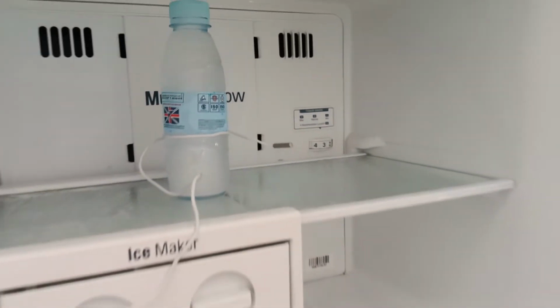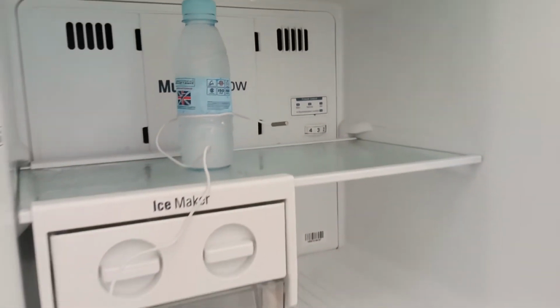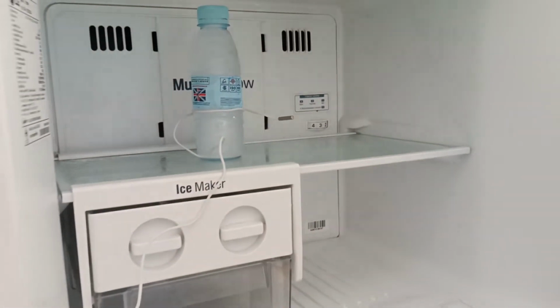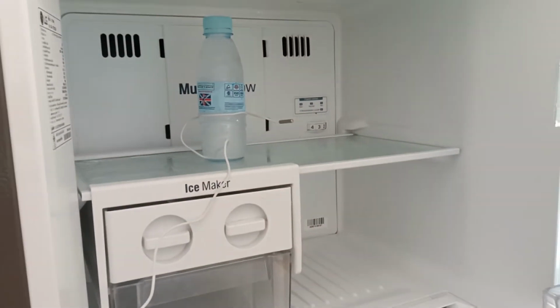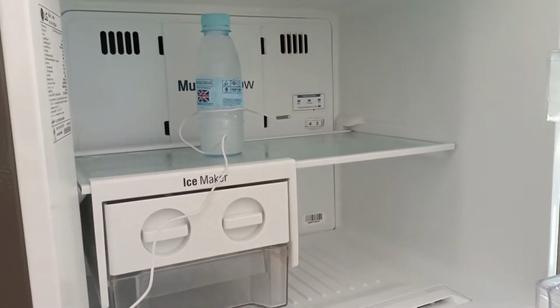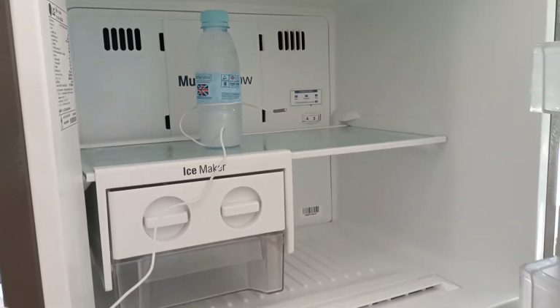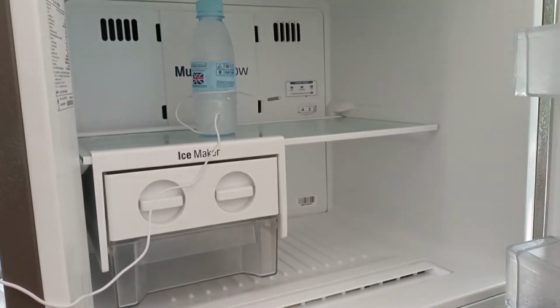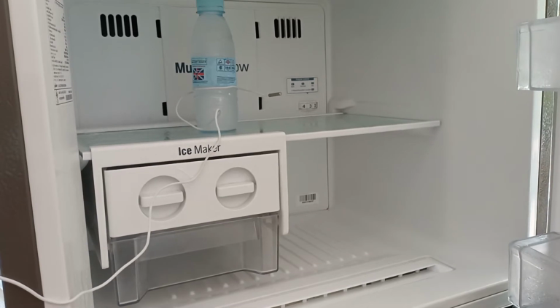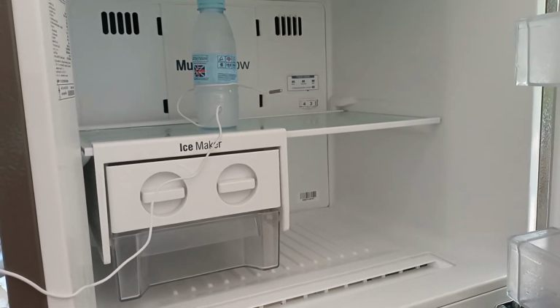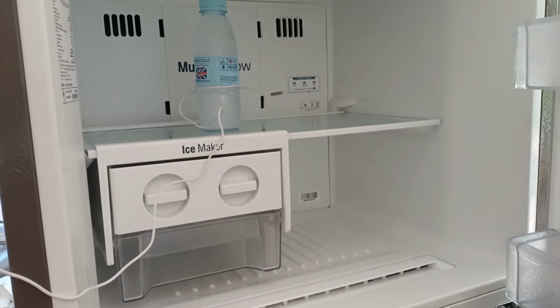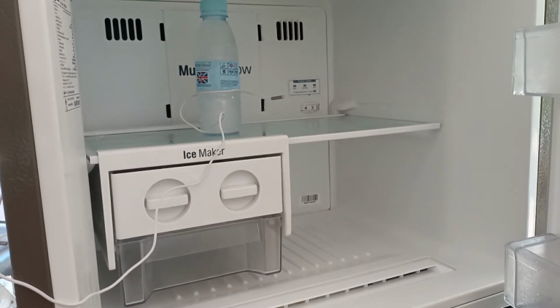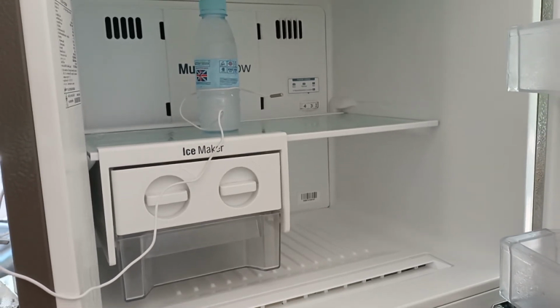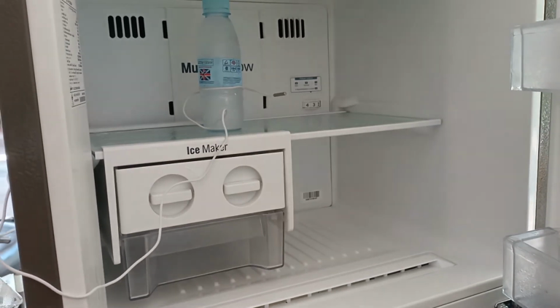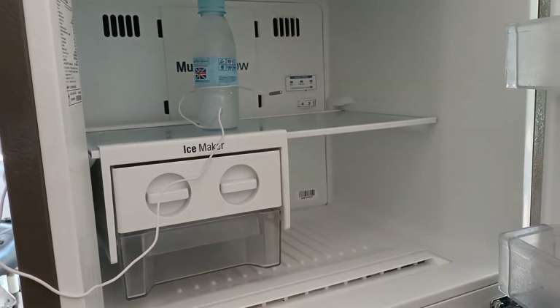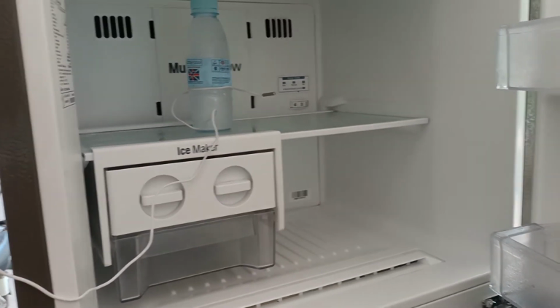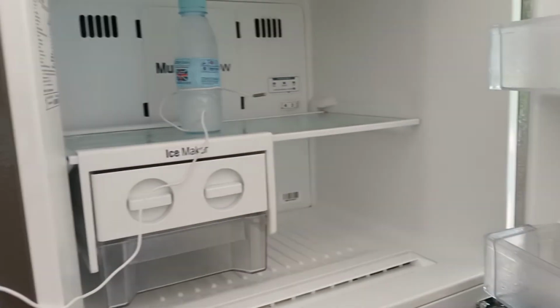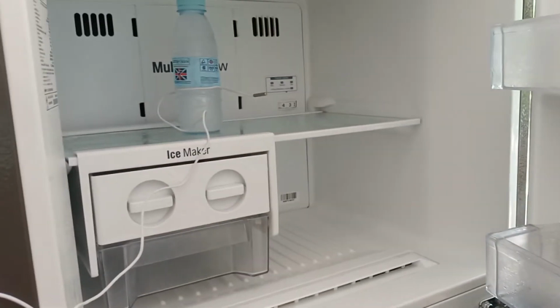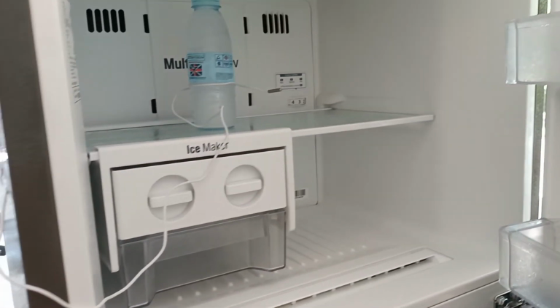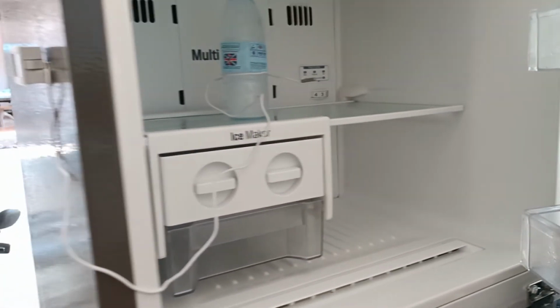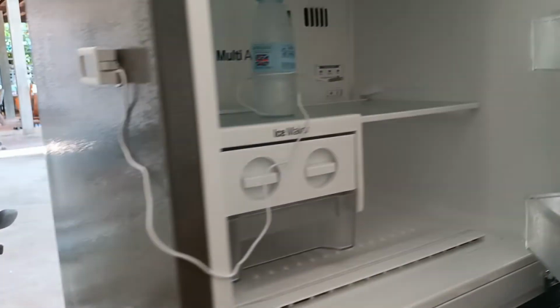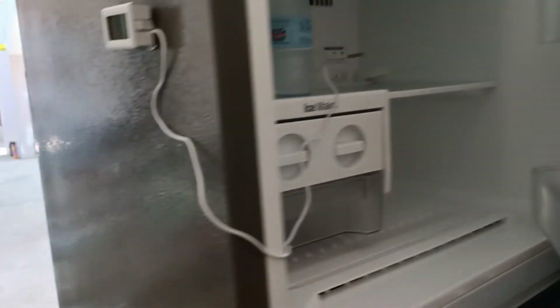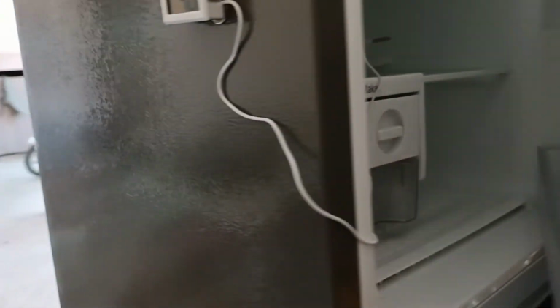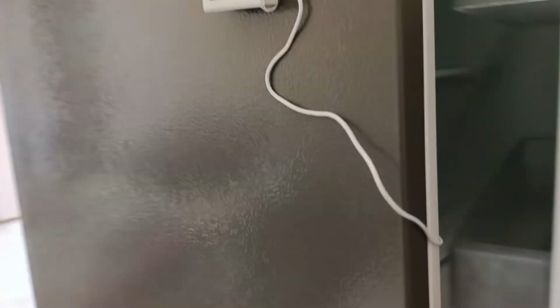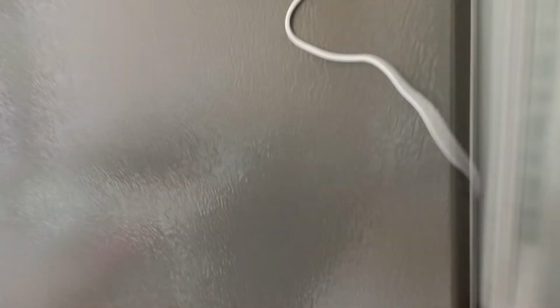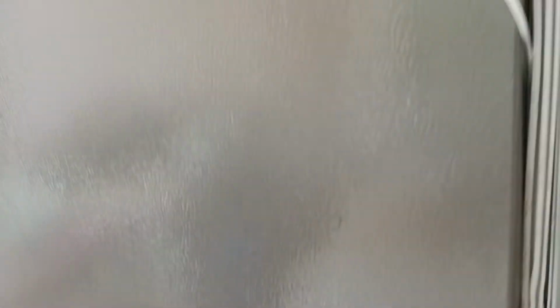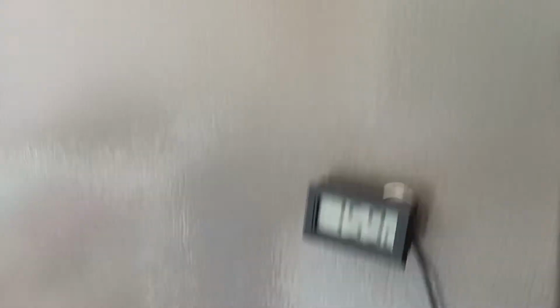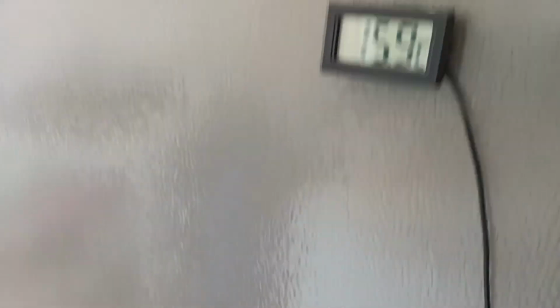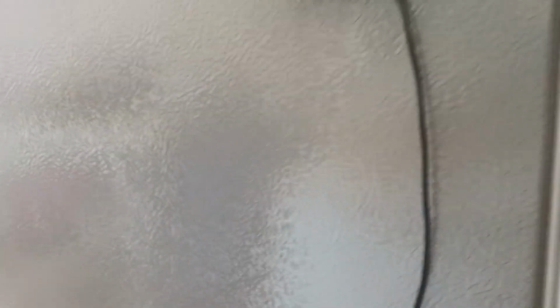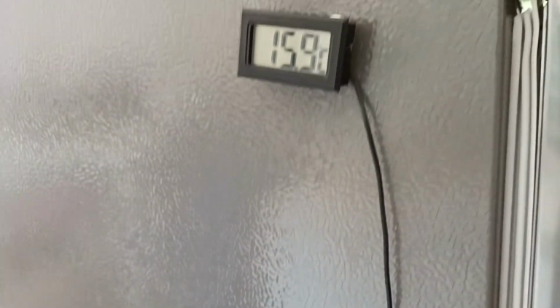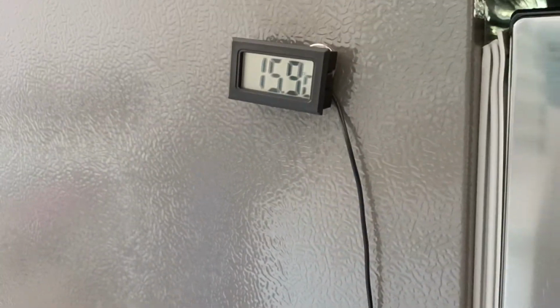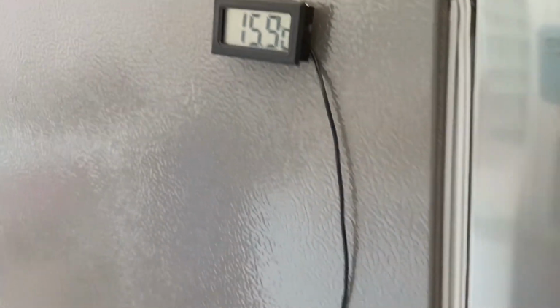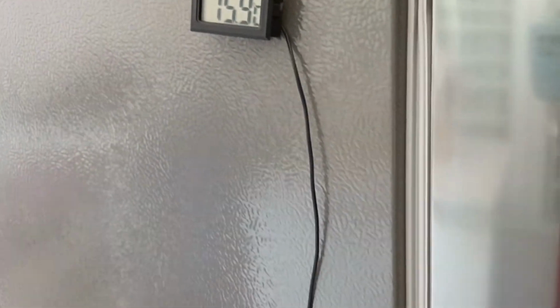We can check the middle of the freezer room and the refrigerator room as well. This one is the refrigerator compartment.